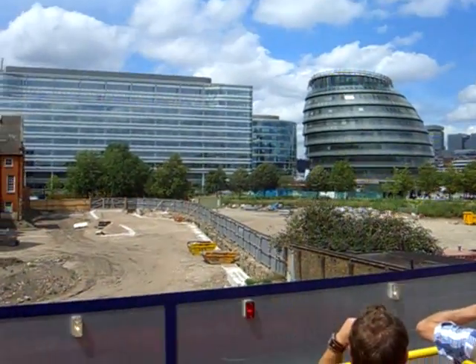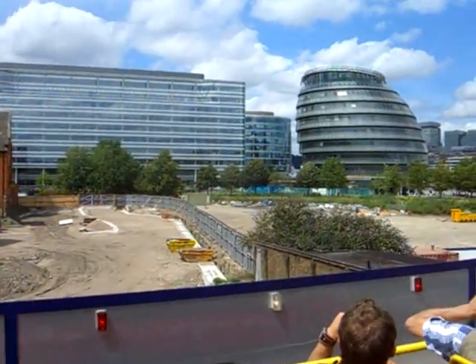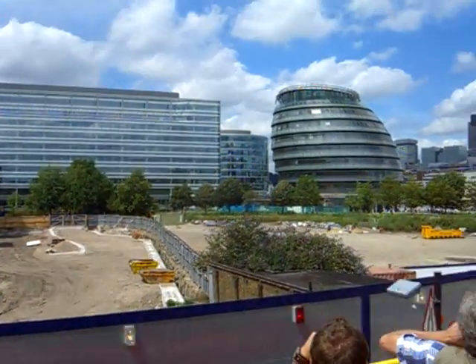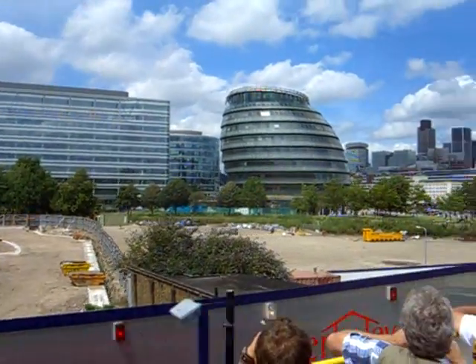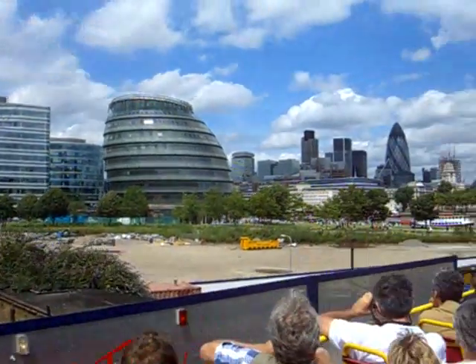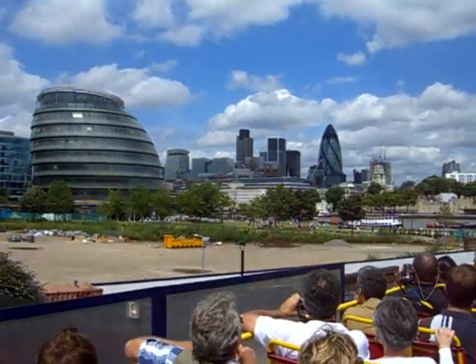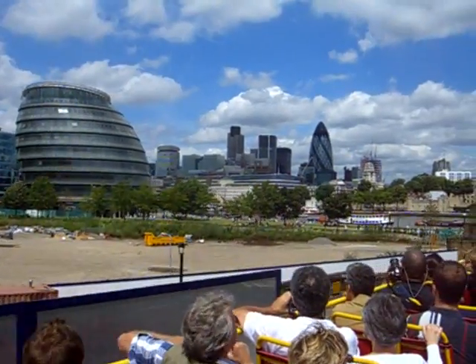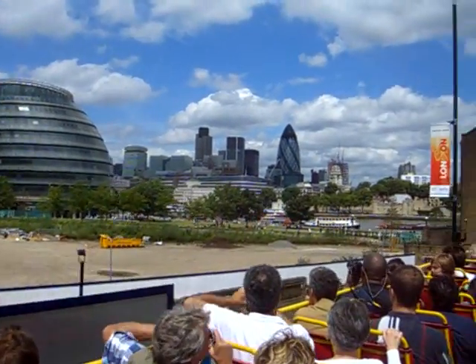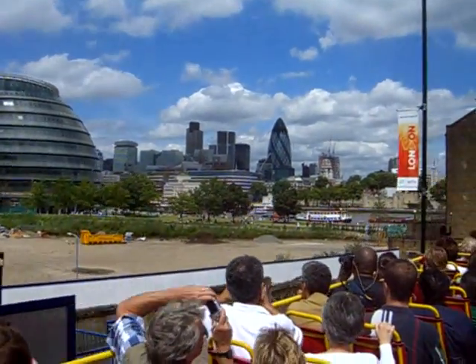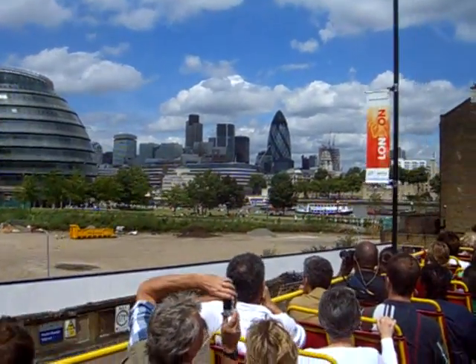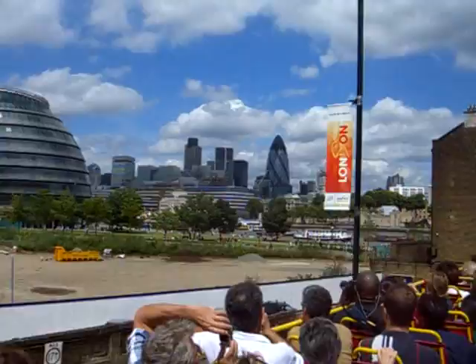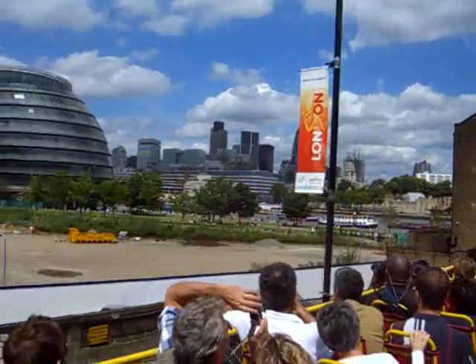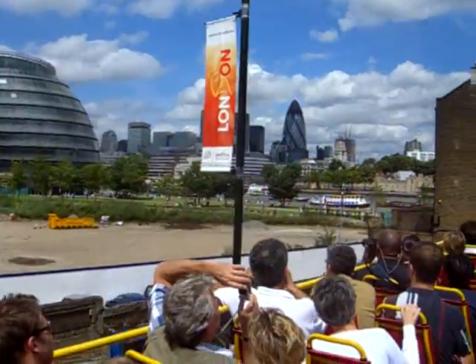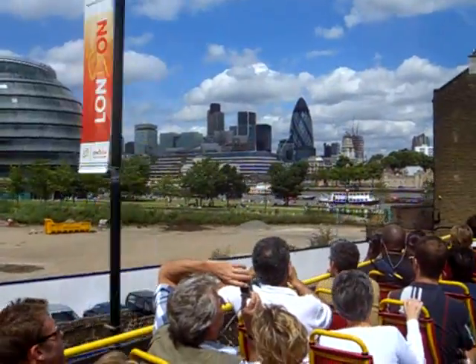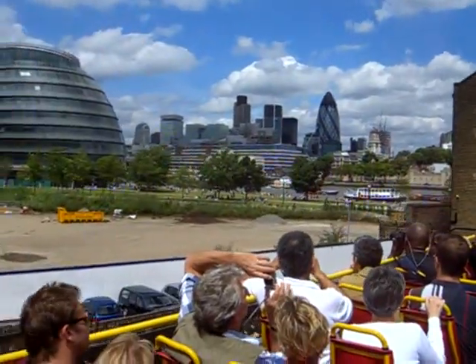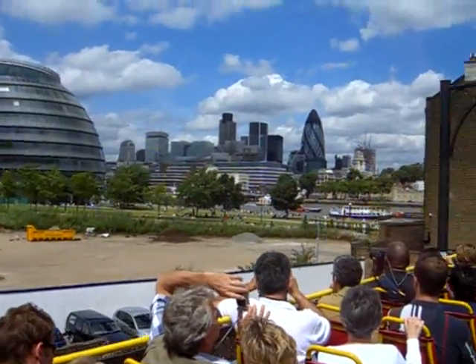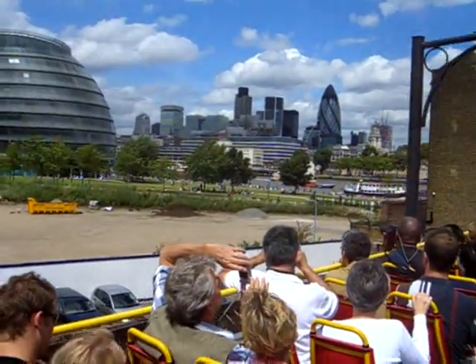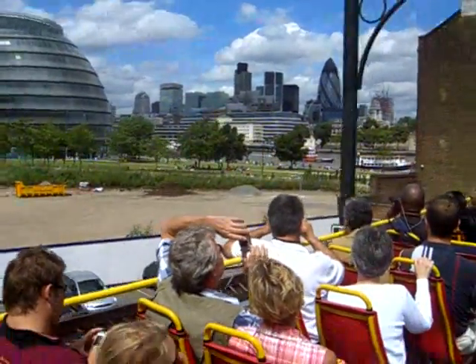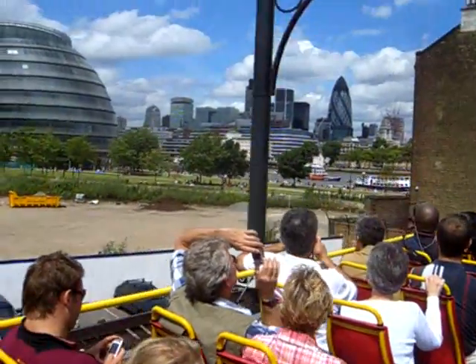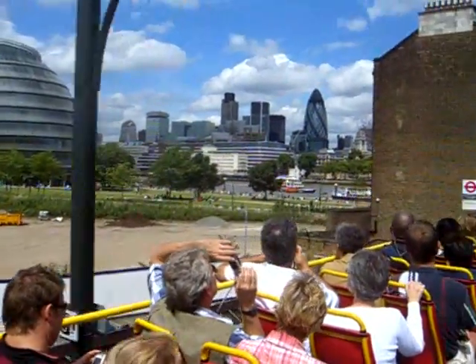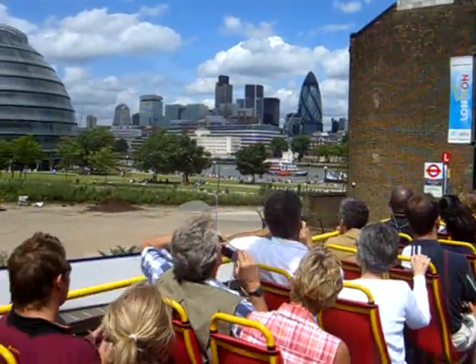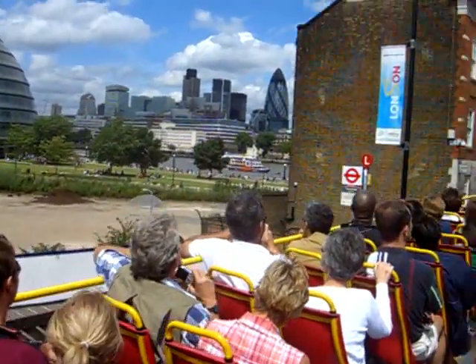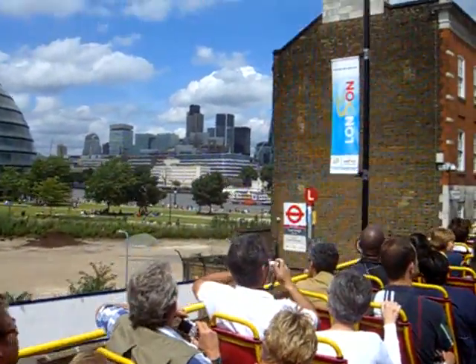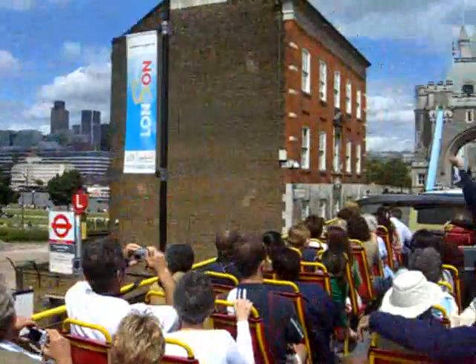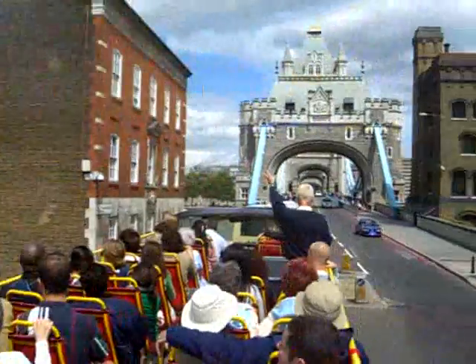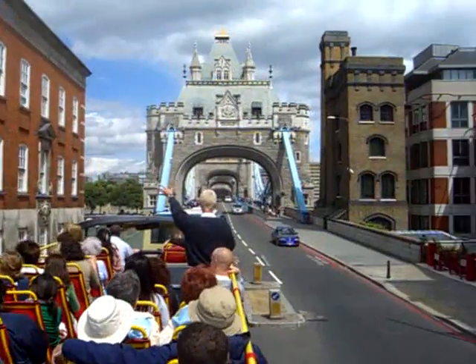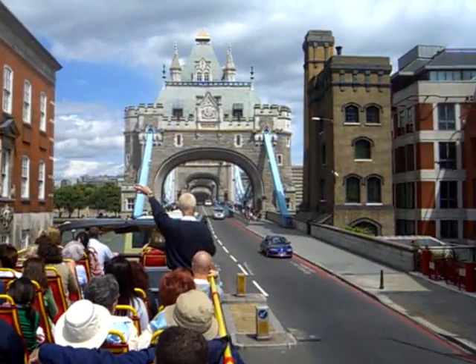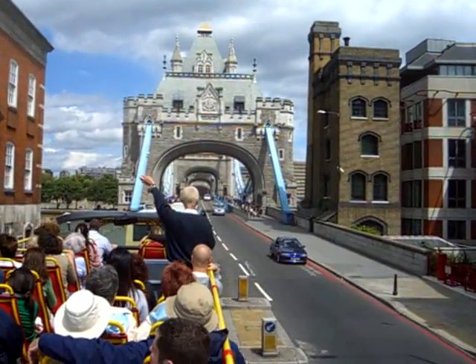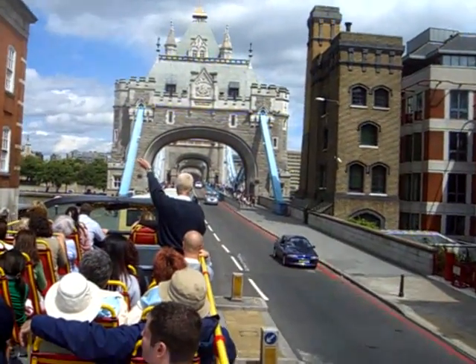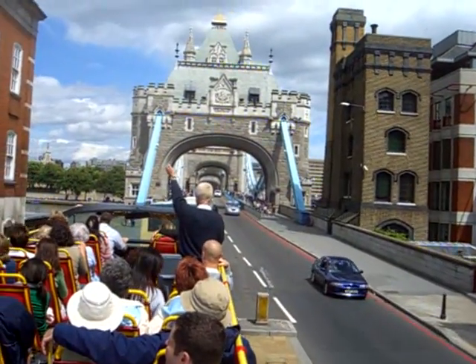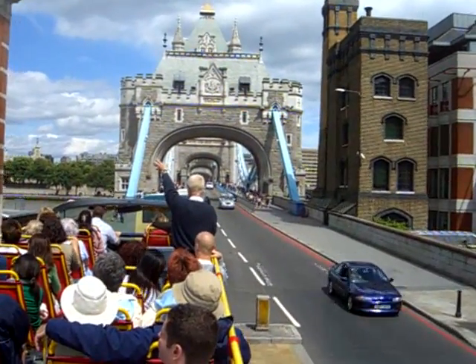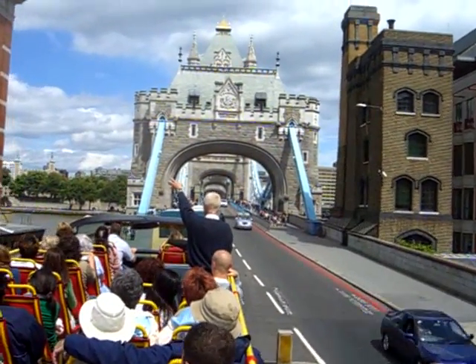I'm with Norman Foster, specialising in unusual glass buildings. They designed the building on the other side, the one which looks like a large rocket or bullet. There's 17,000 triangular panes of glass — that's the Swiss Ray Tower.